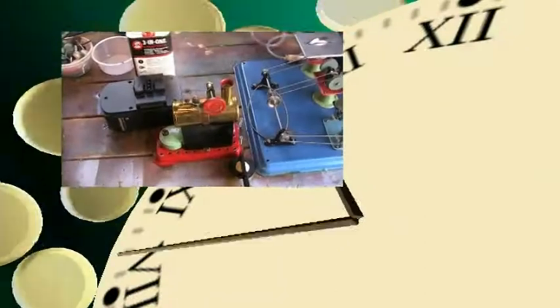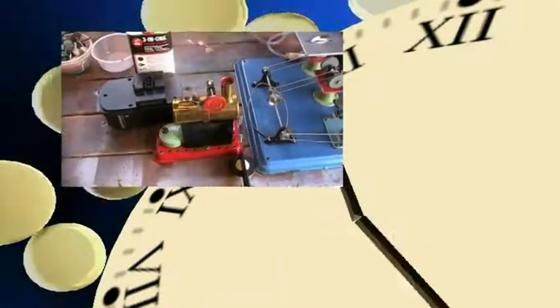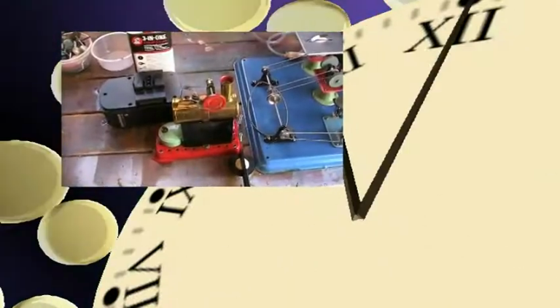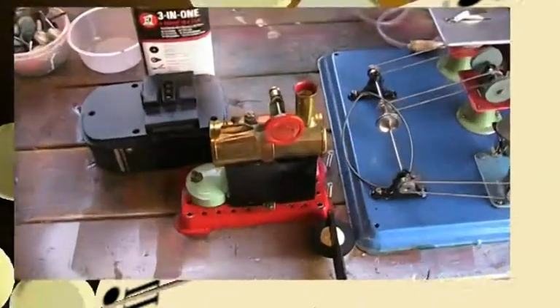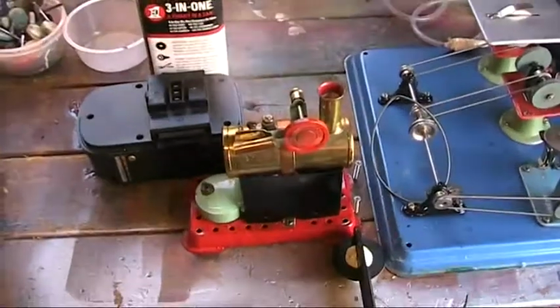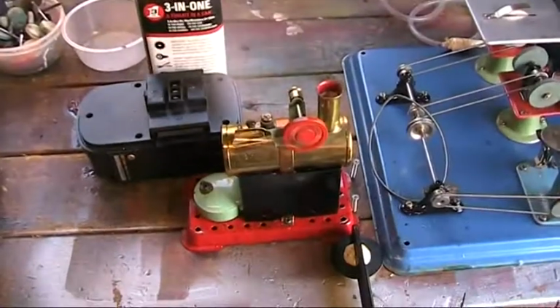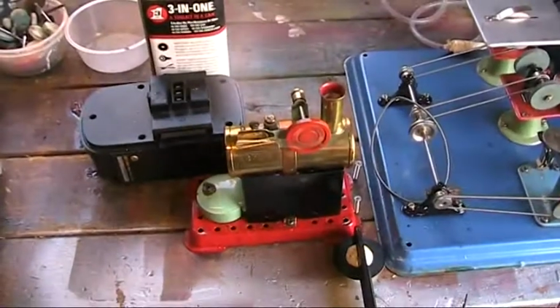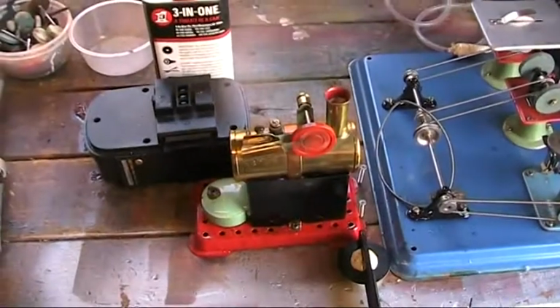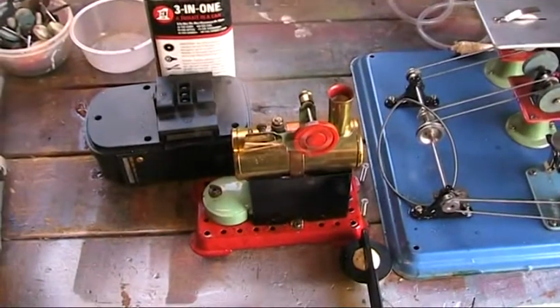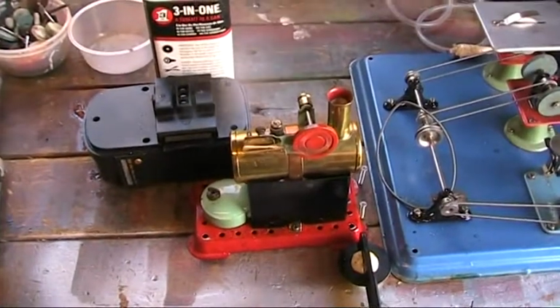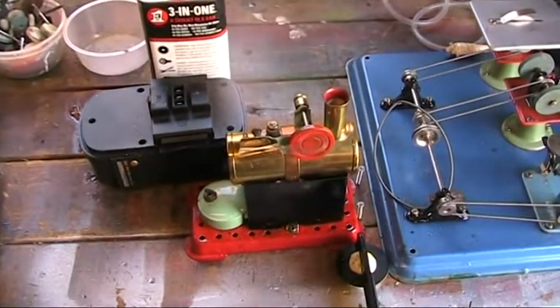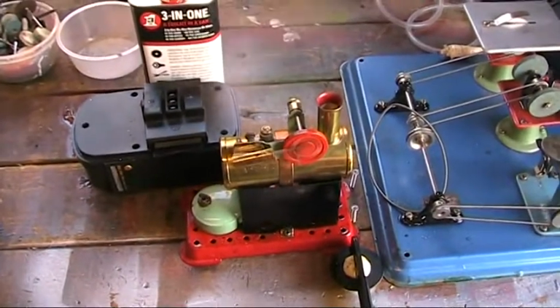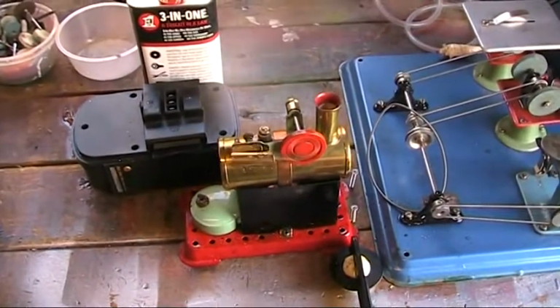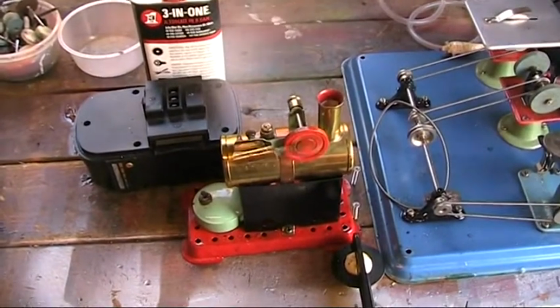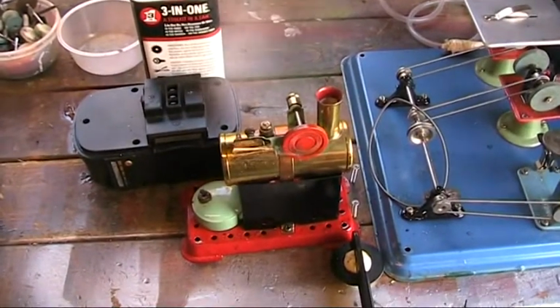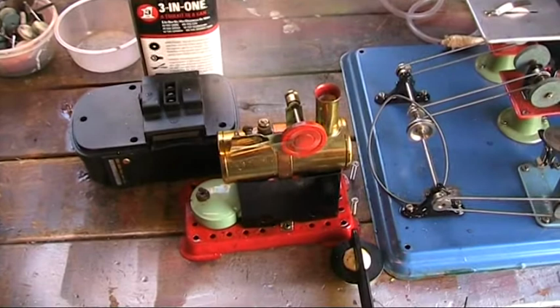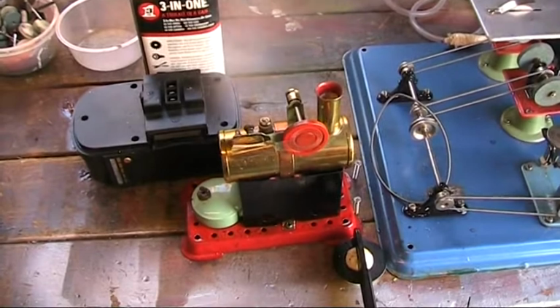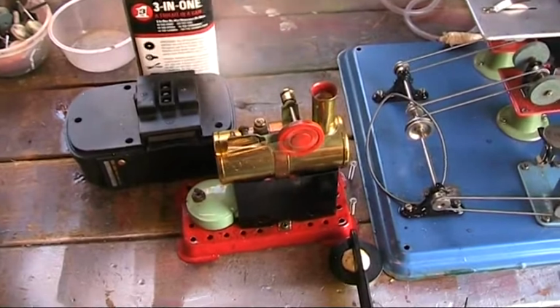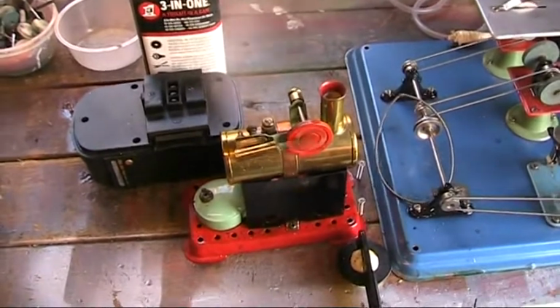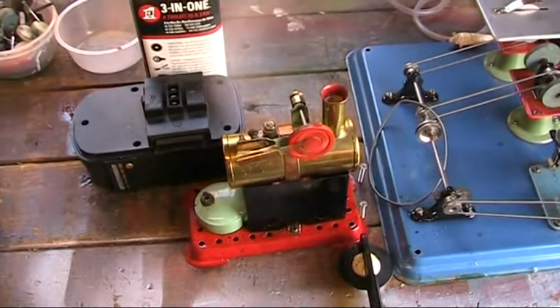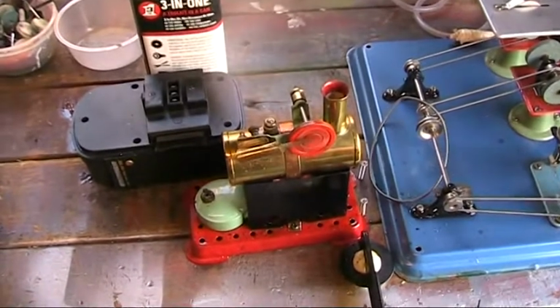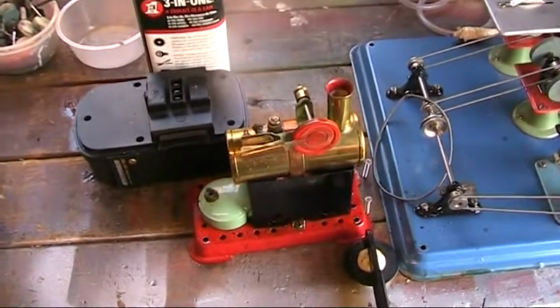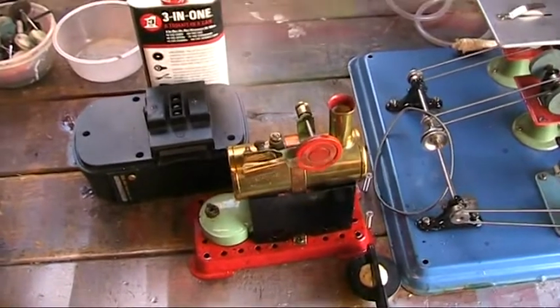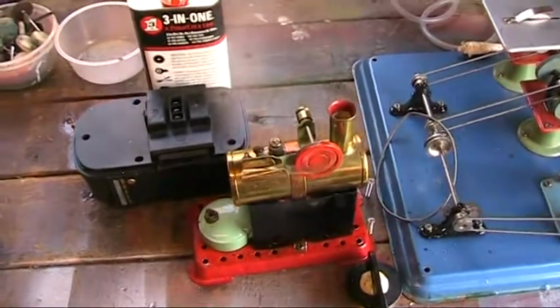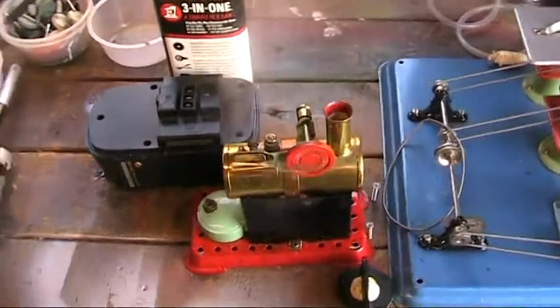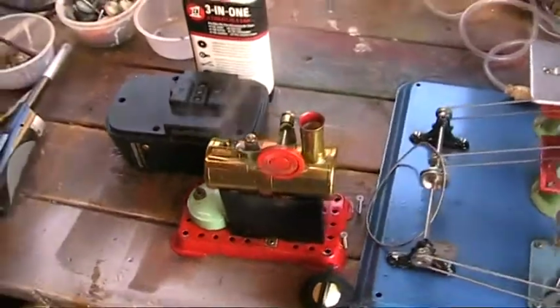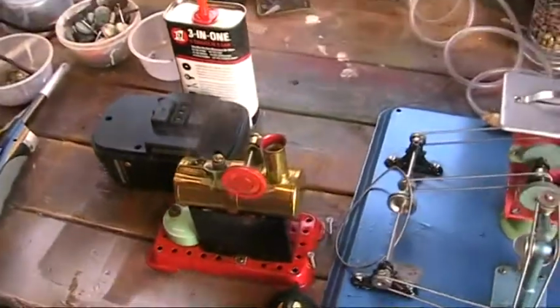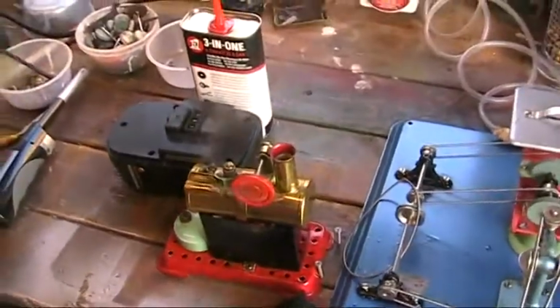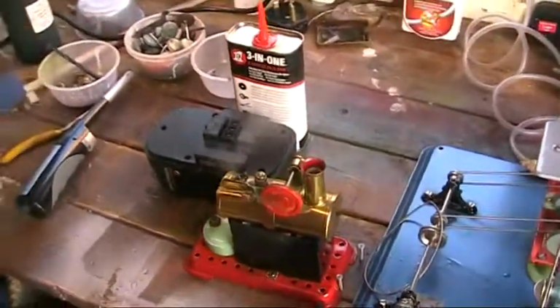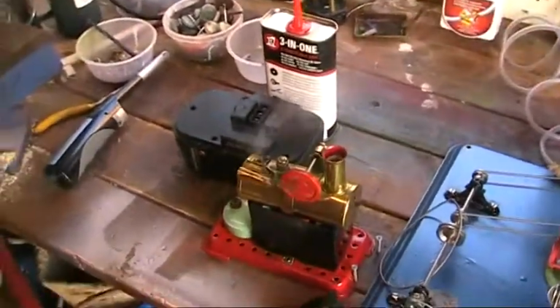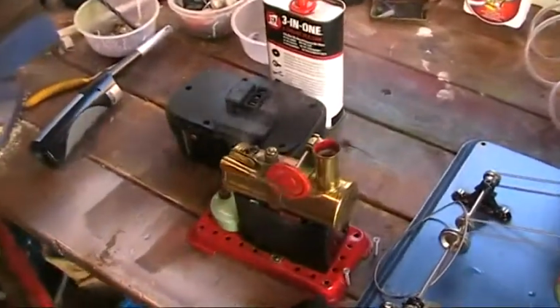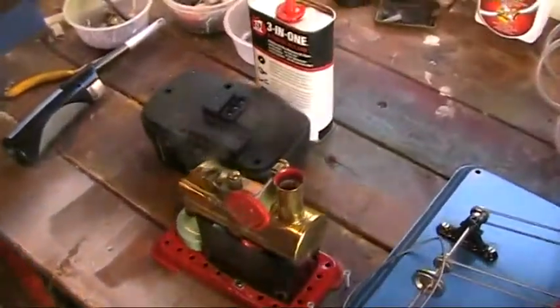And without the load on, you can see she's buzzing along like a little bee there. But it's amazing that a little engine has the power to work that machine shop.